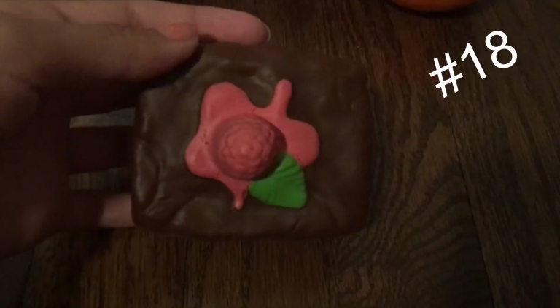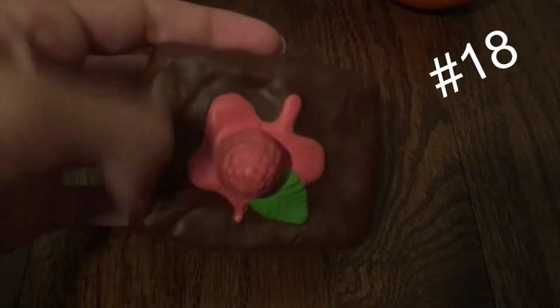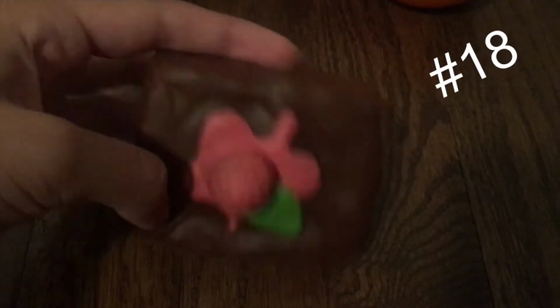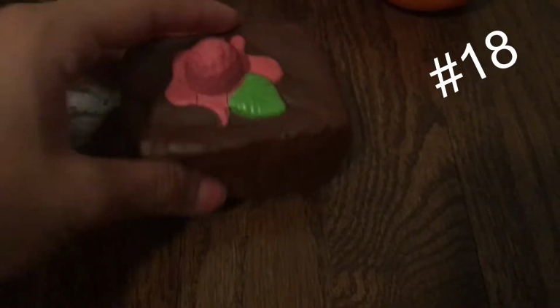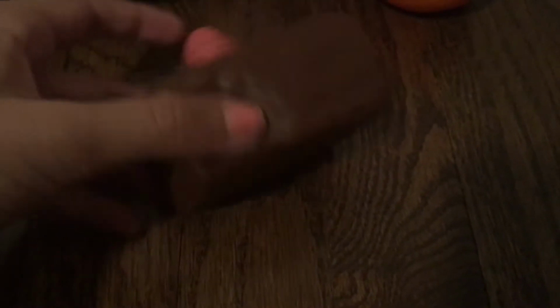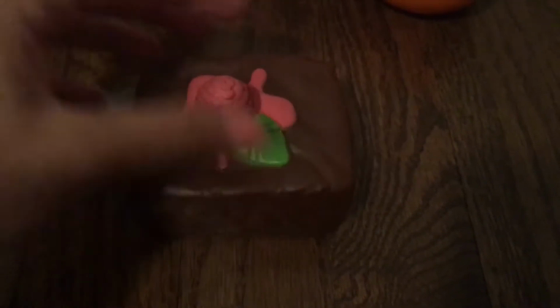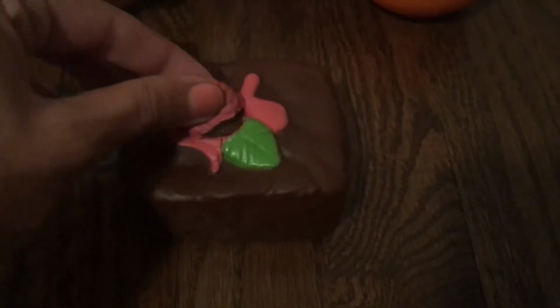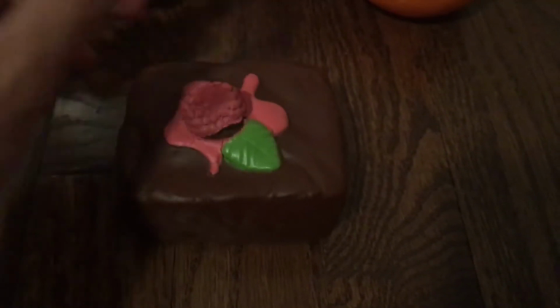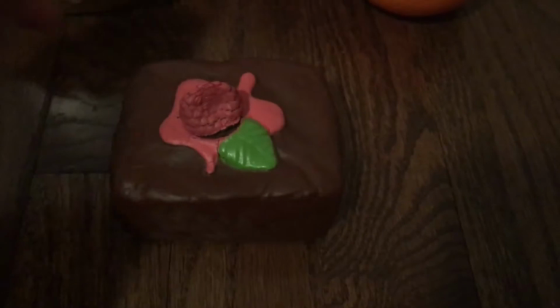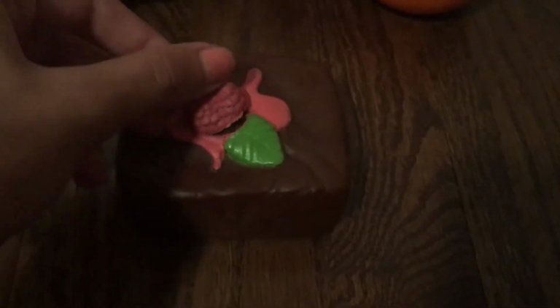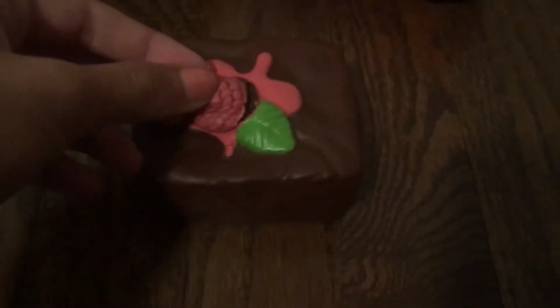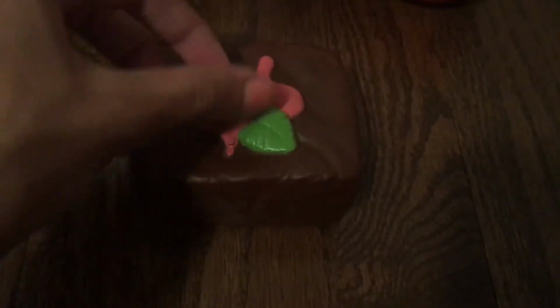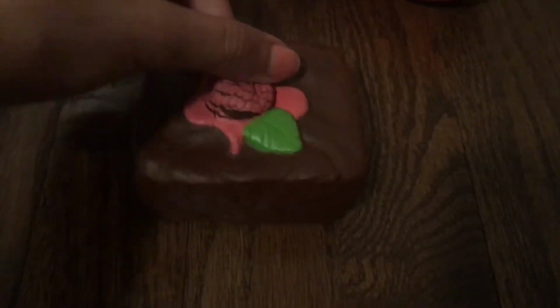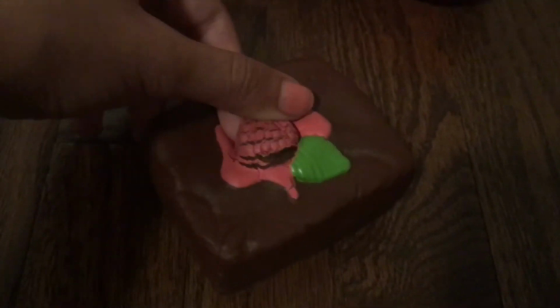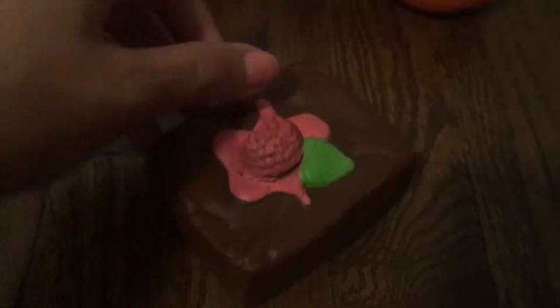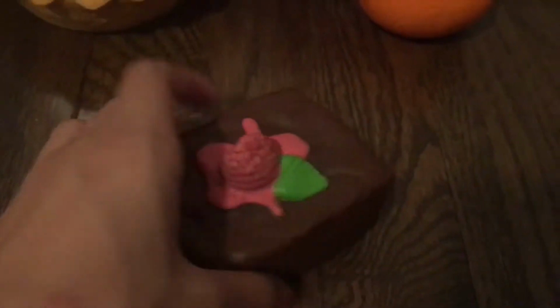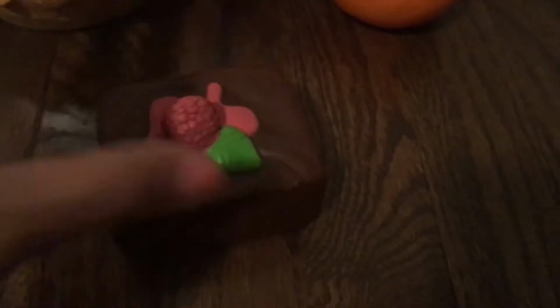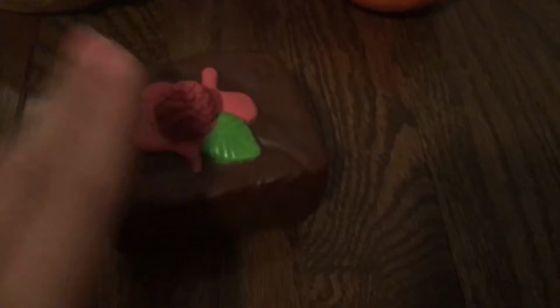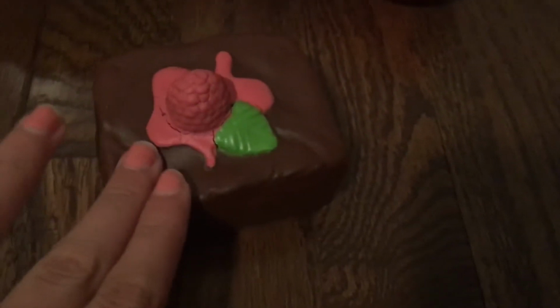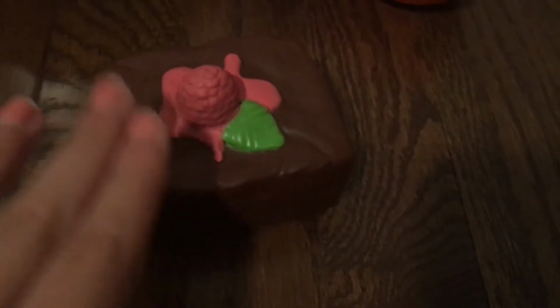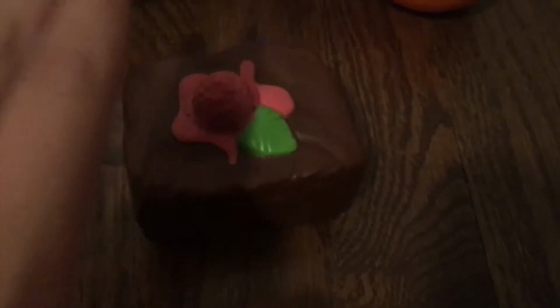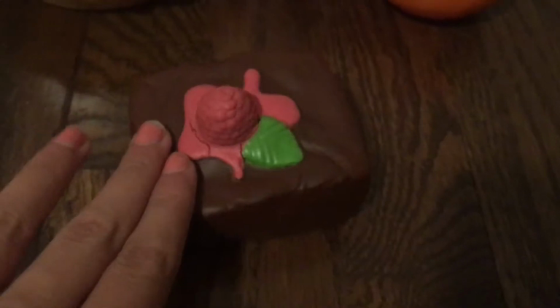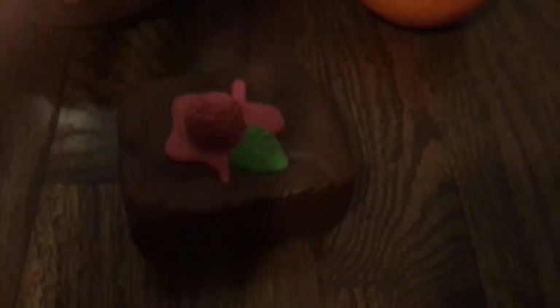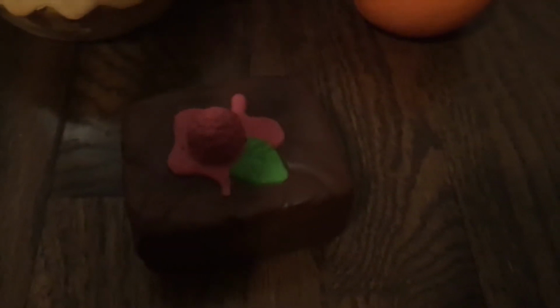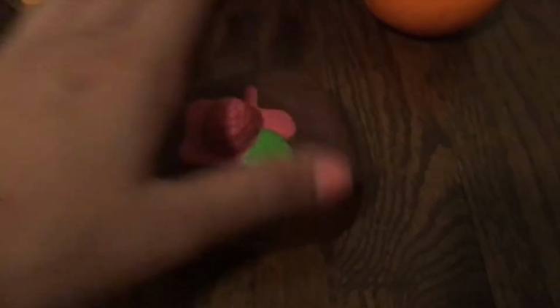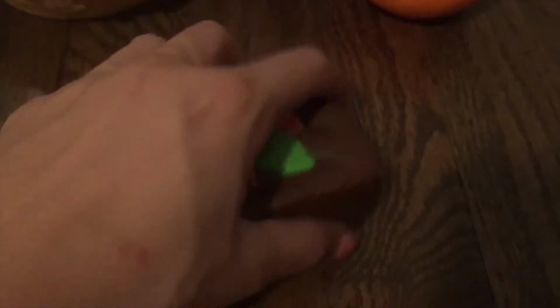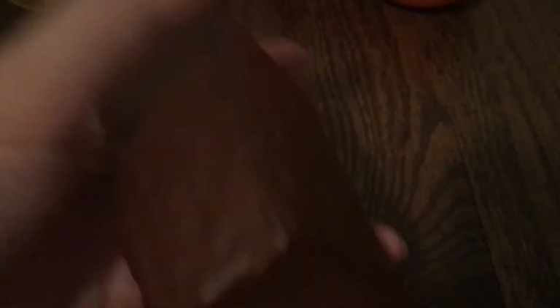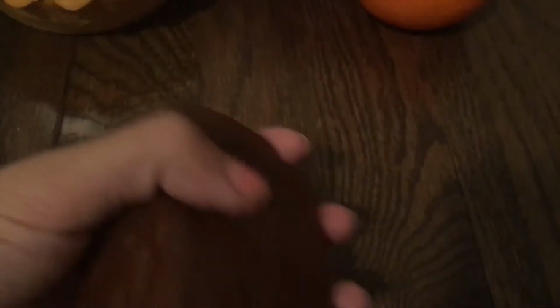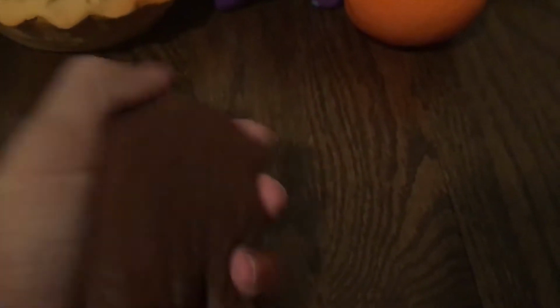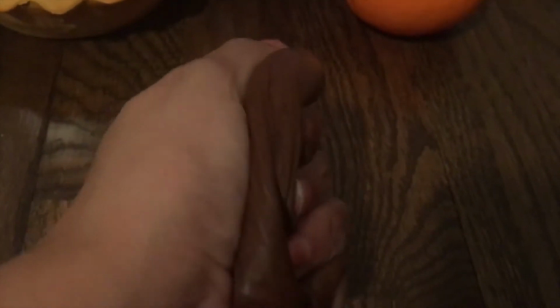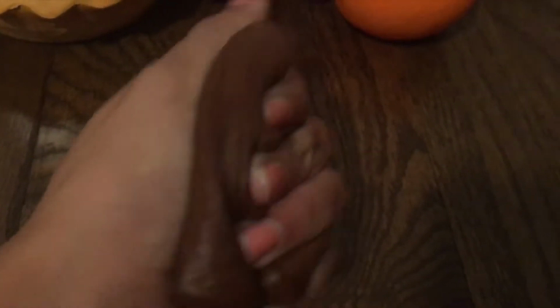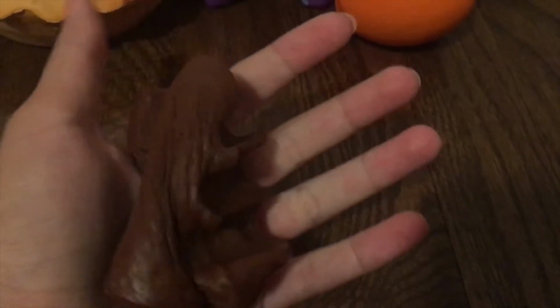Next I have this little brownie squishy with a raspberry on top. It is getting defected all around, but by far it's one of my most slow rising, soft squishies ever. I just love it so much.